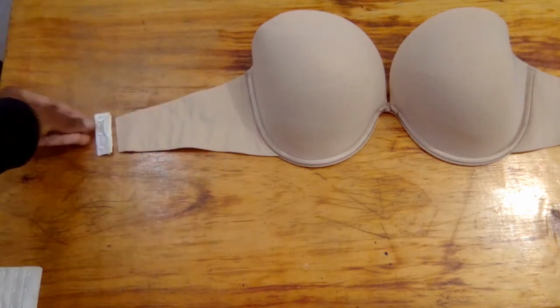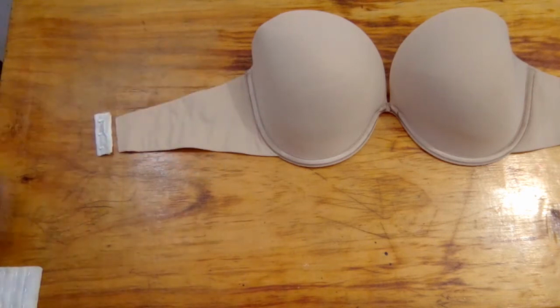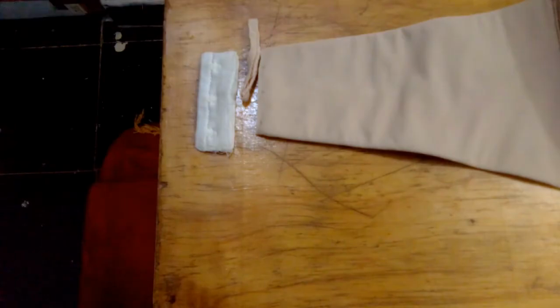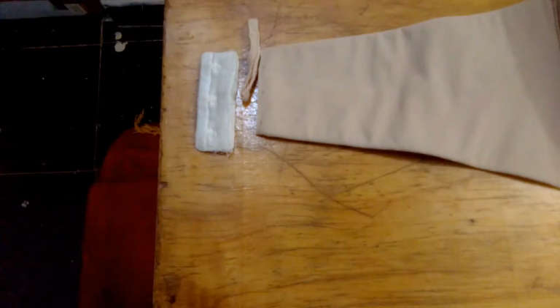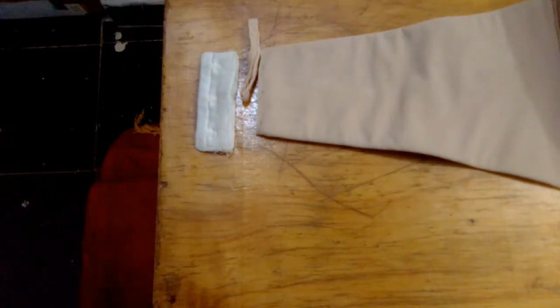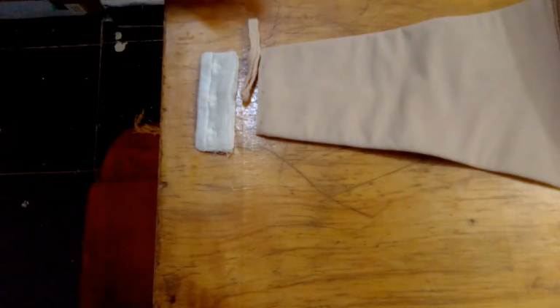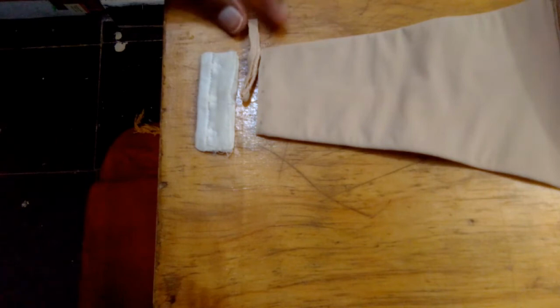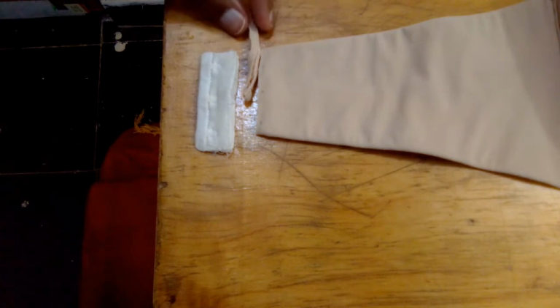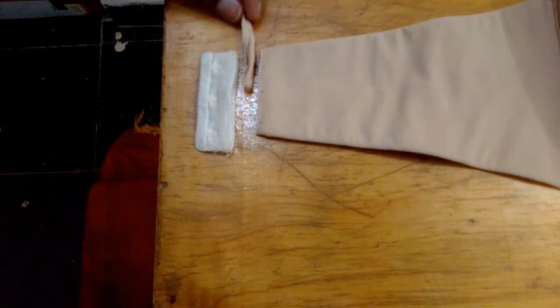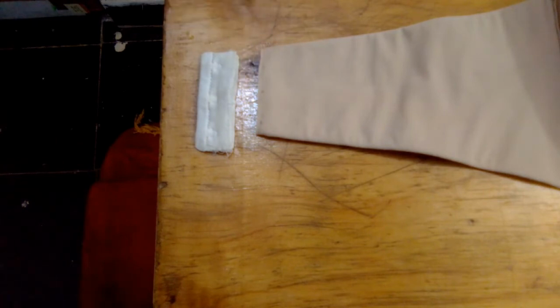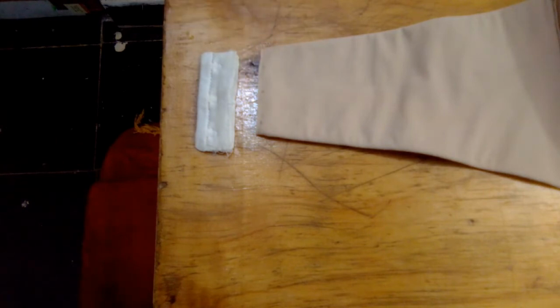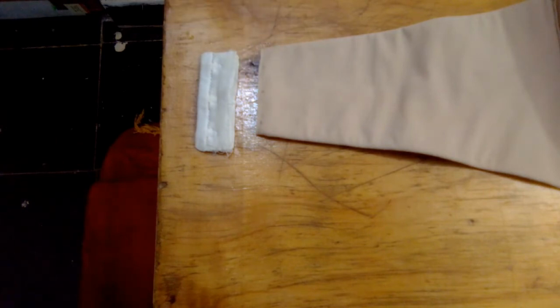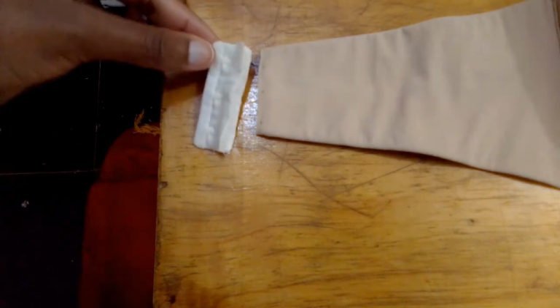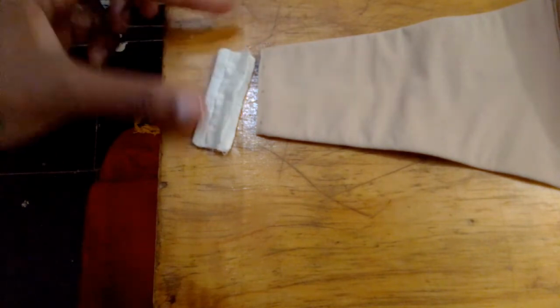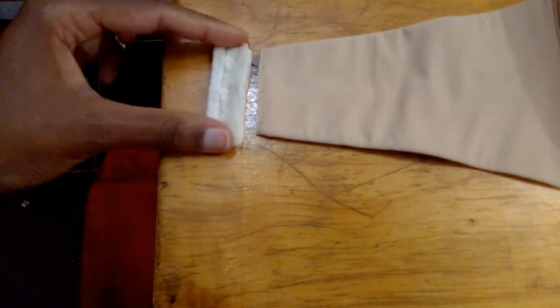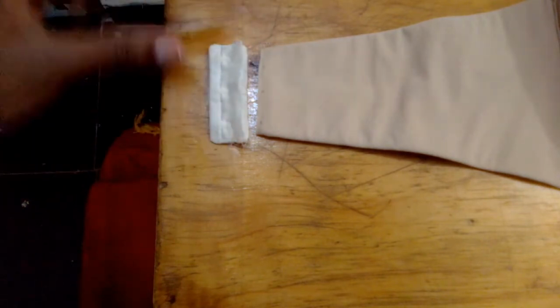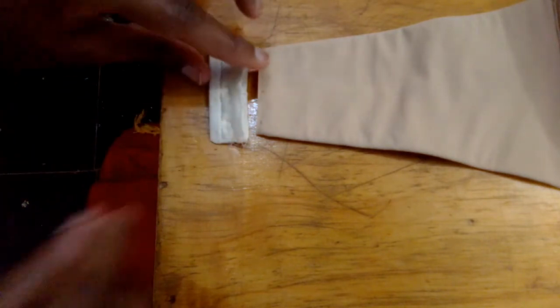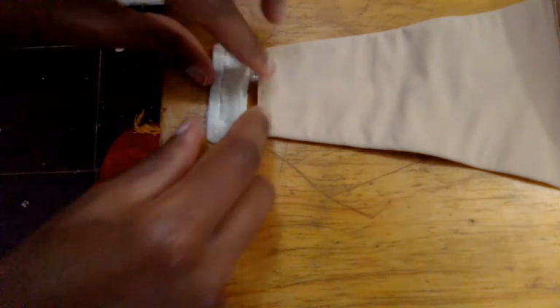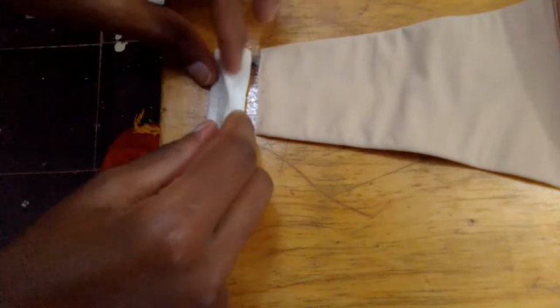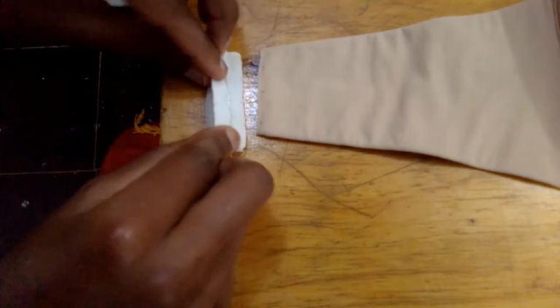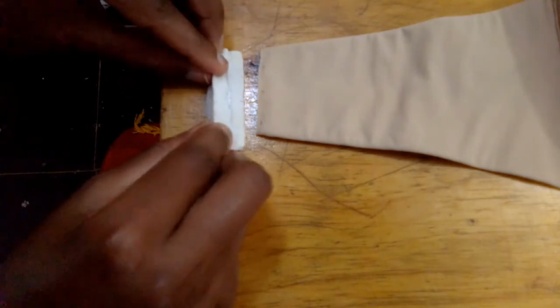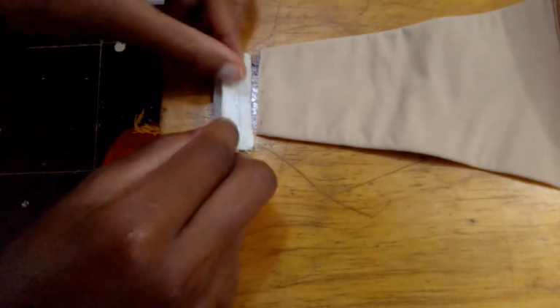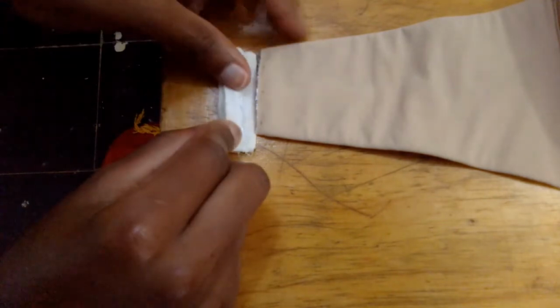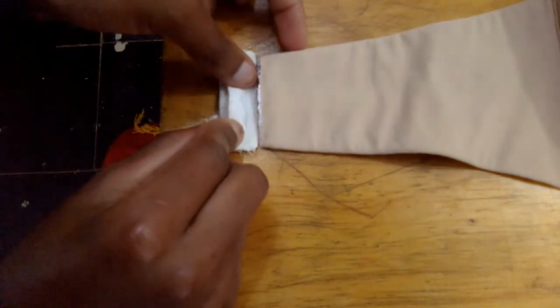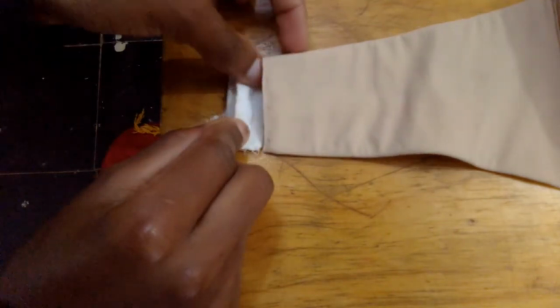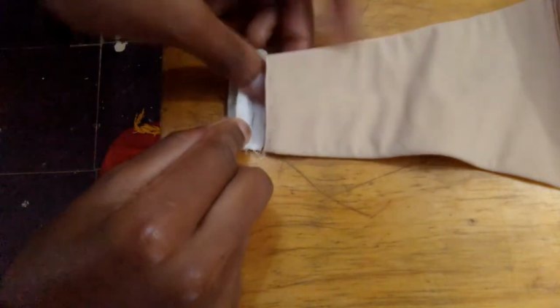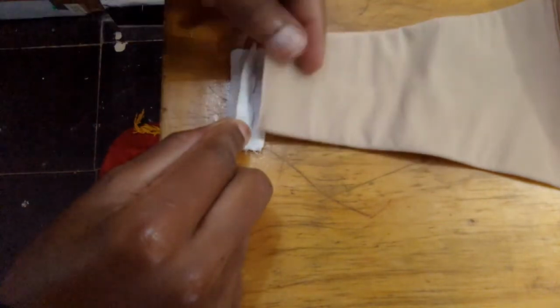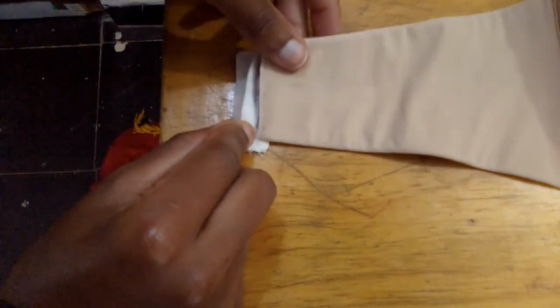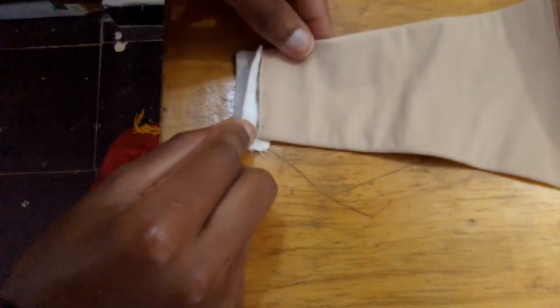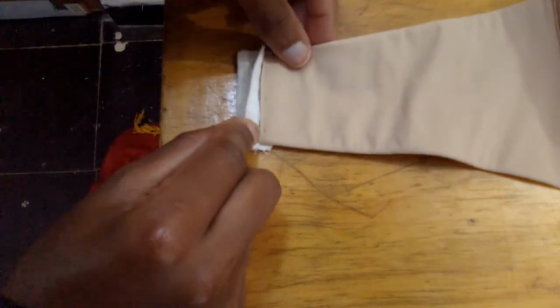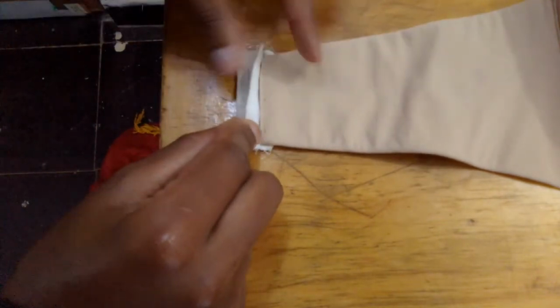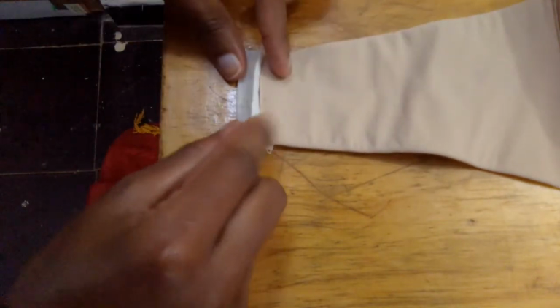I also cut some more fabric since this band is very thick — I needed a little more room to fit the hook side of the bra closure.